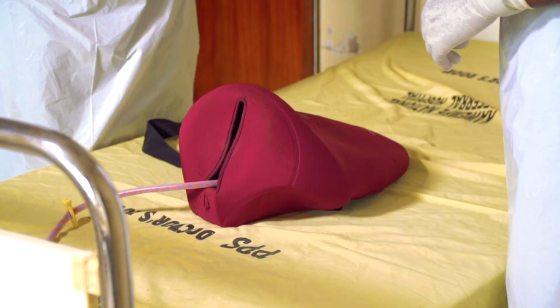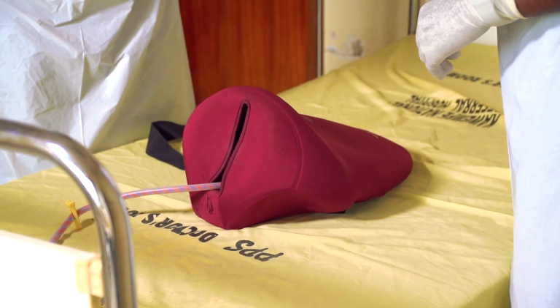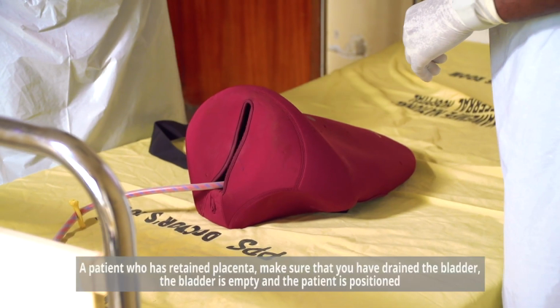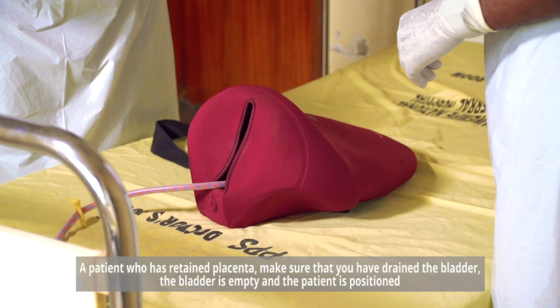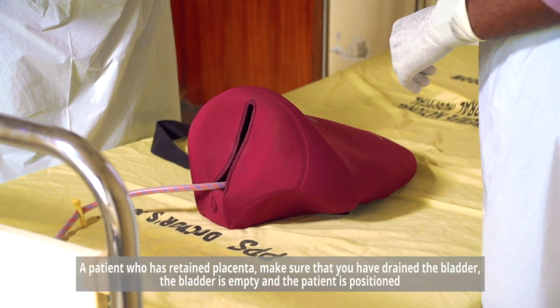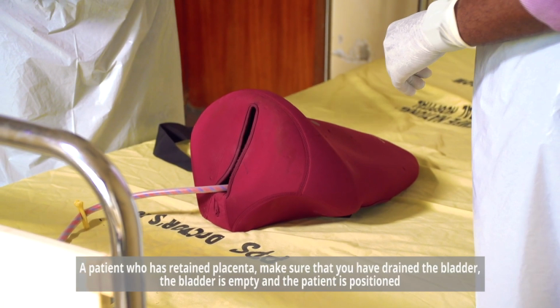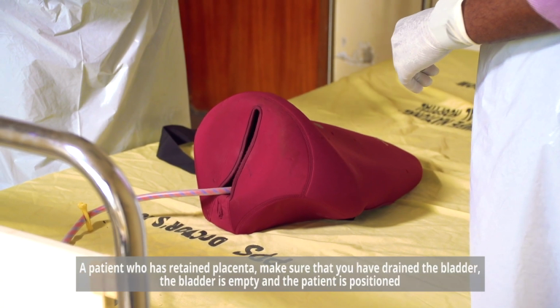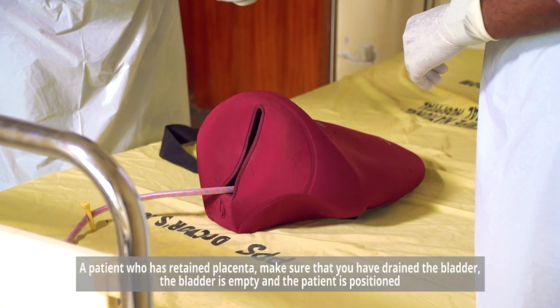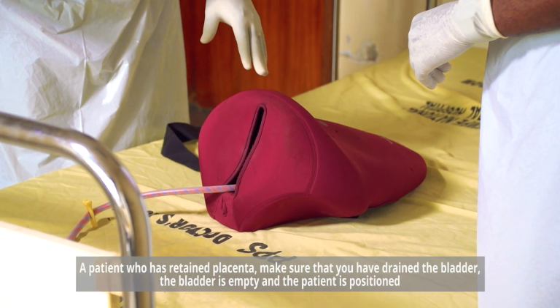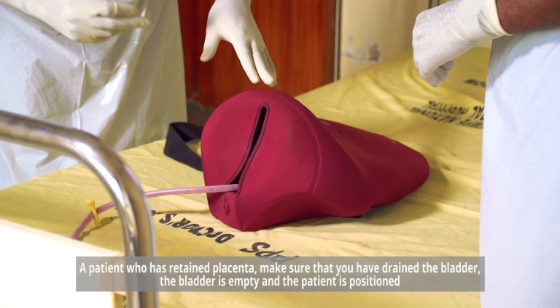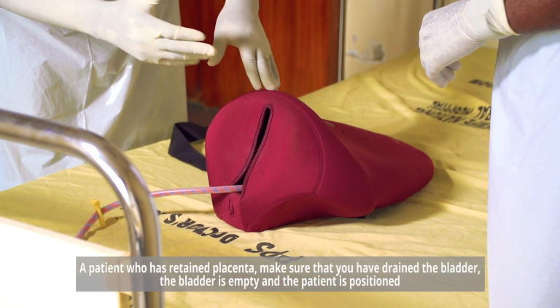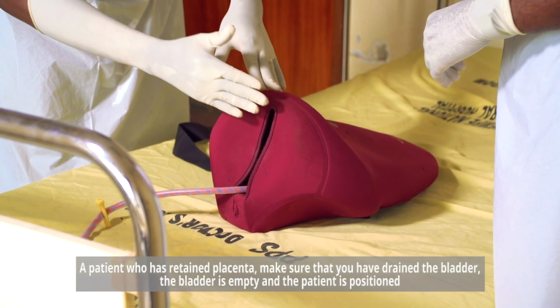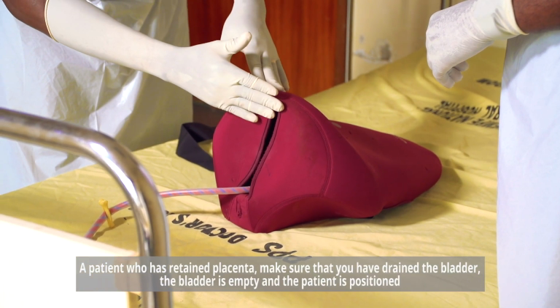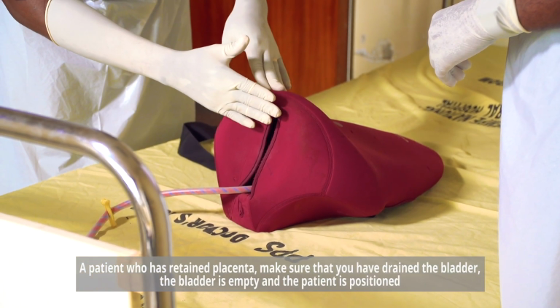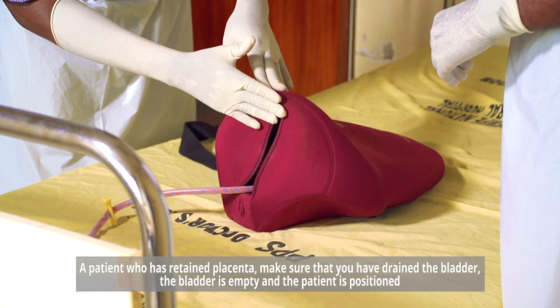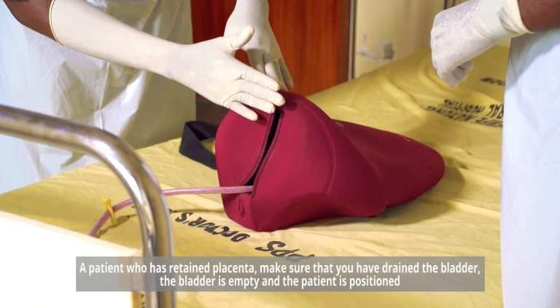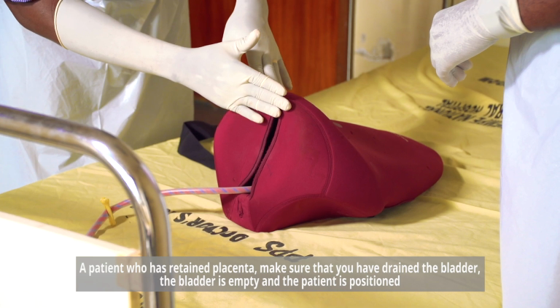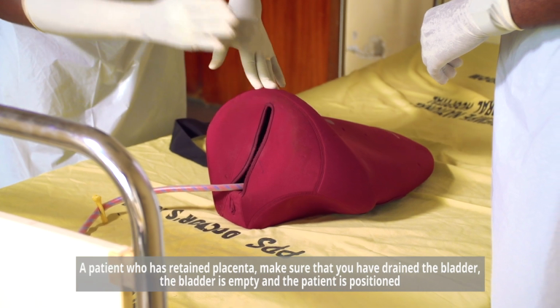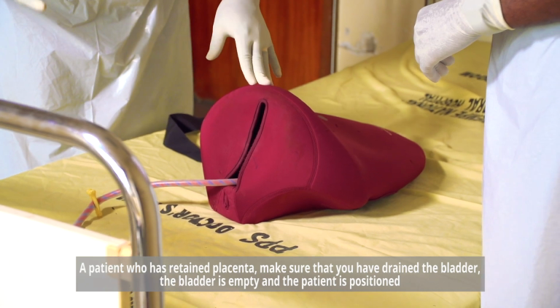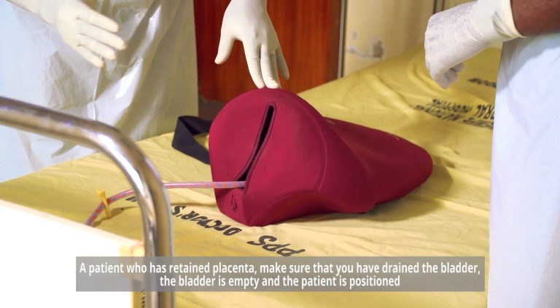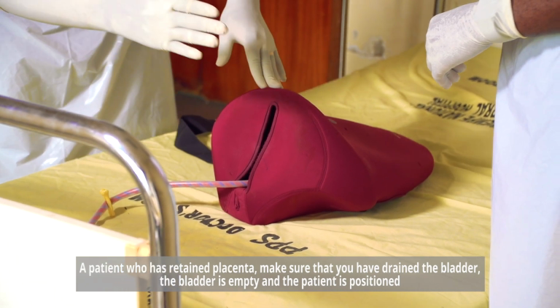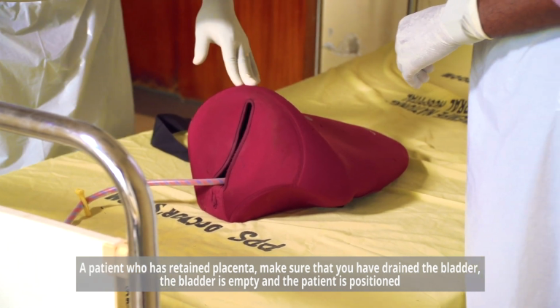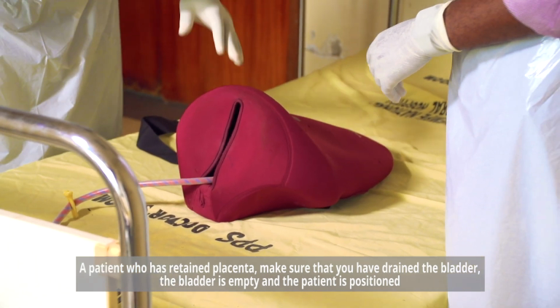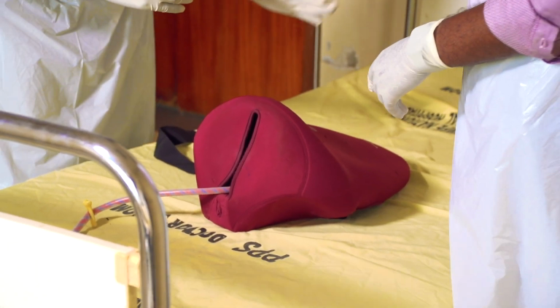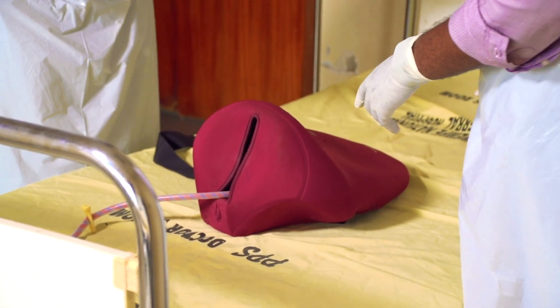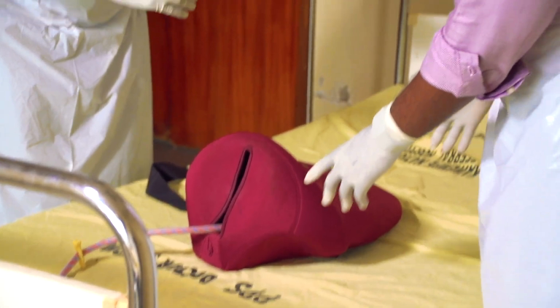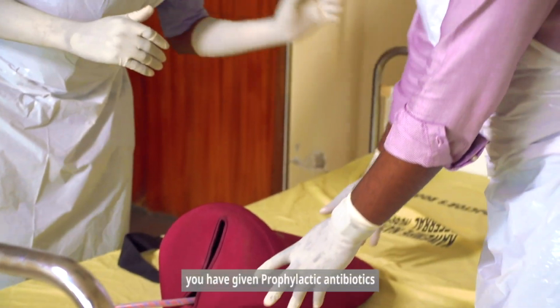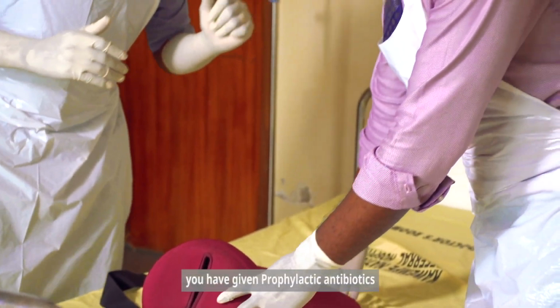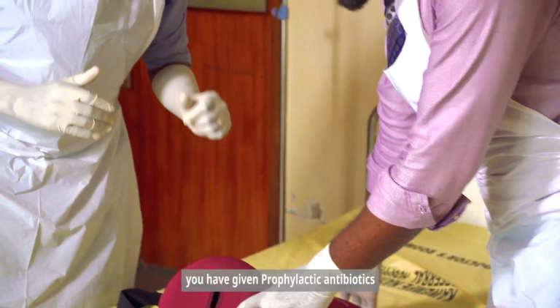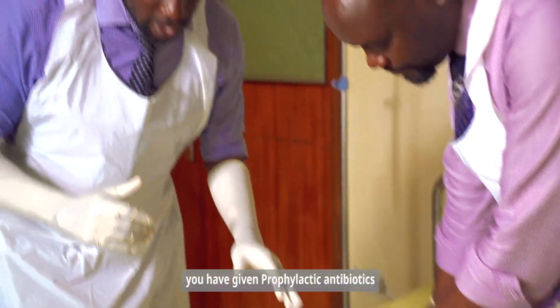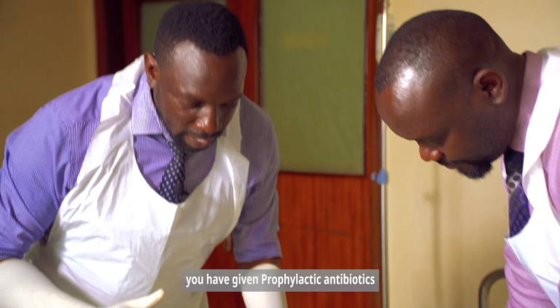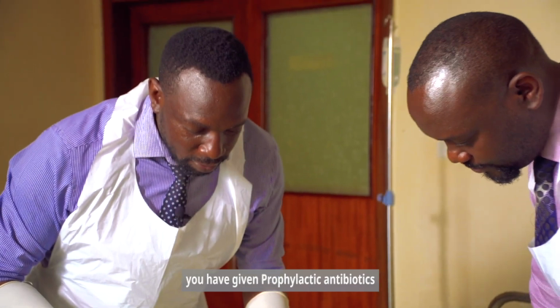For a patient who has retained placenta, make sure that you have drained the bladder. The bladder should be empty and the patient positioned. You should have given prophylactic antibiotics.